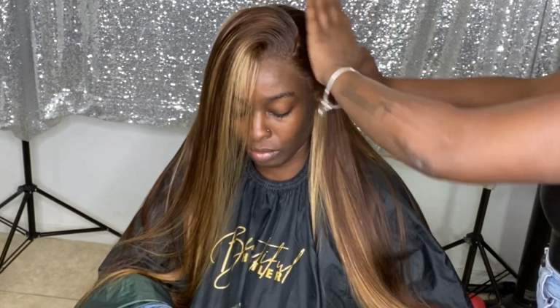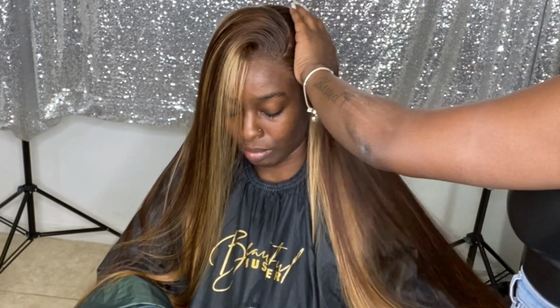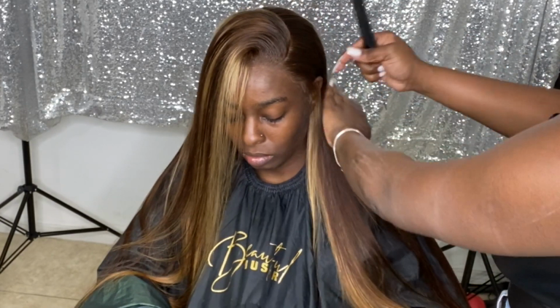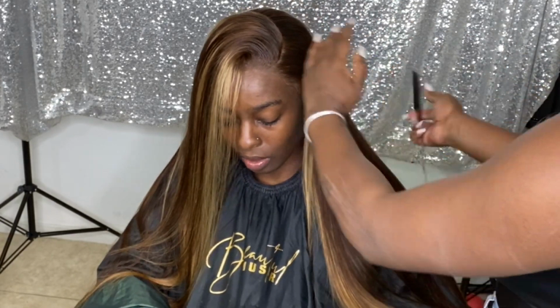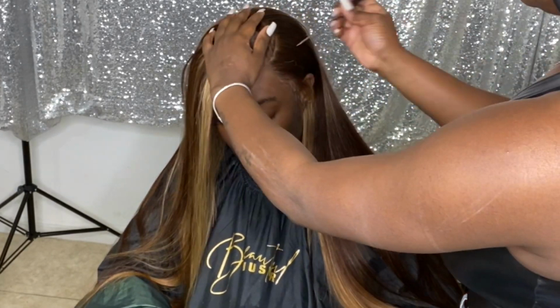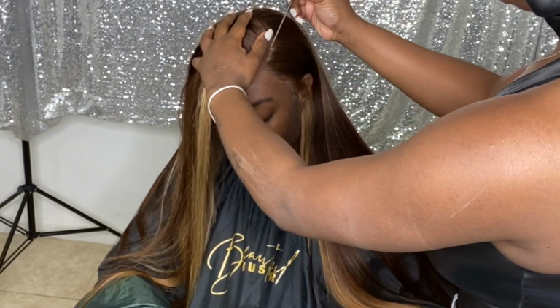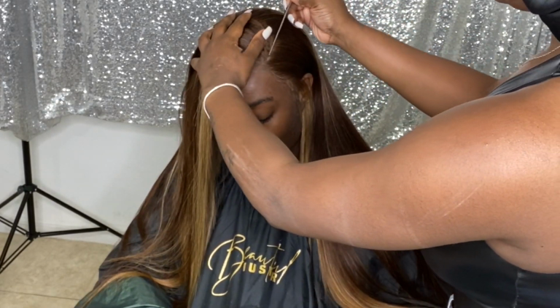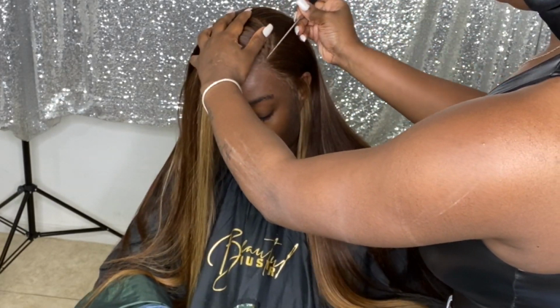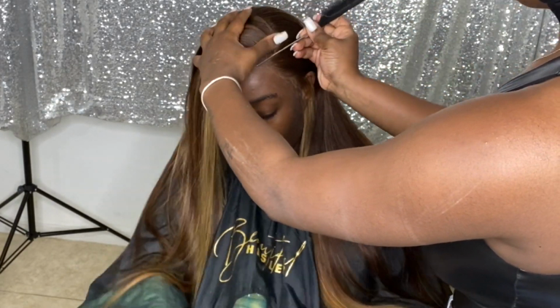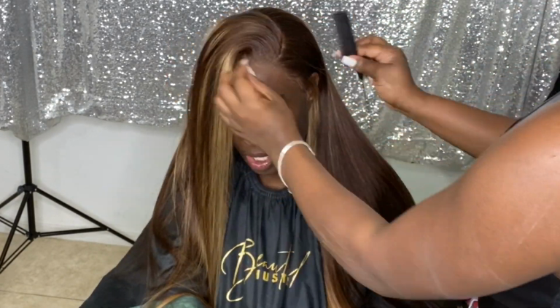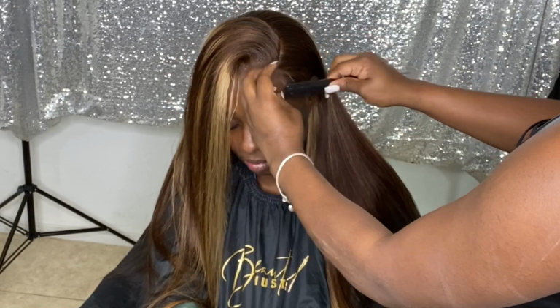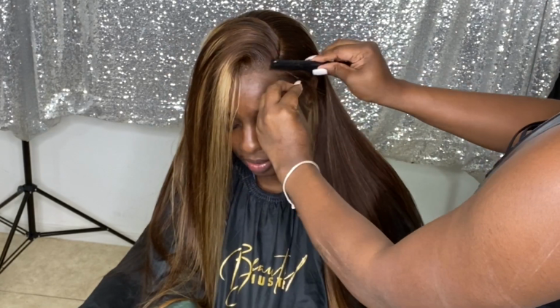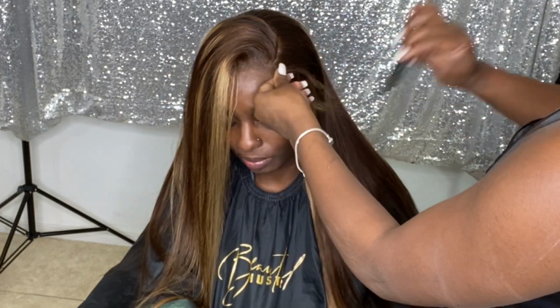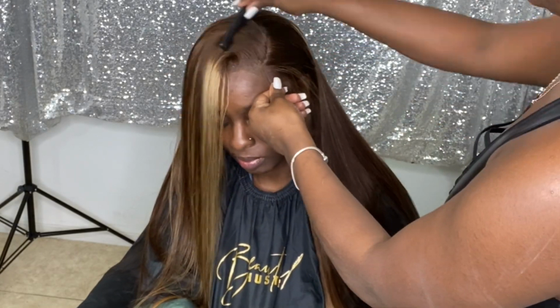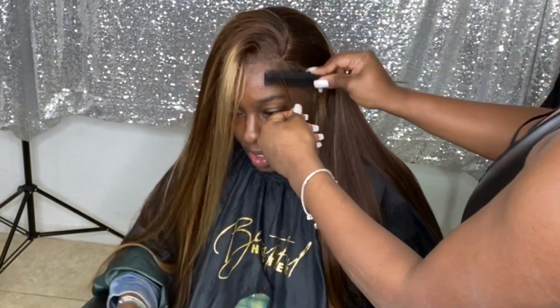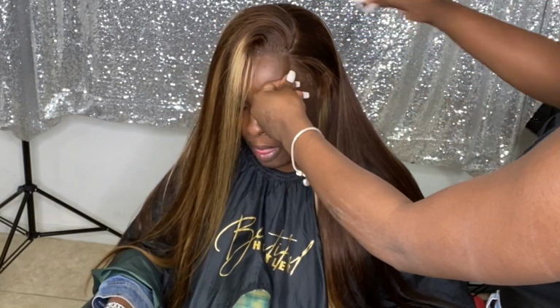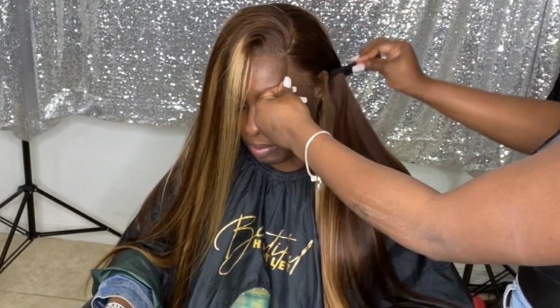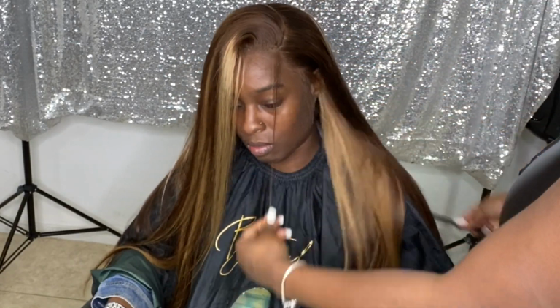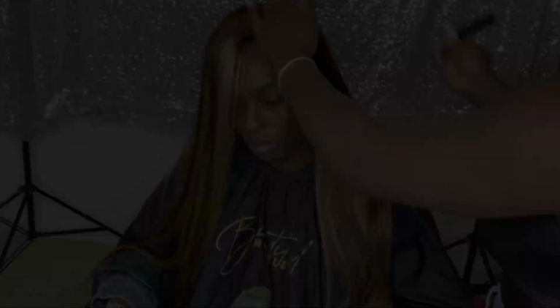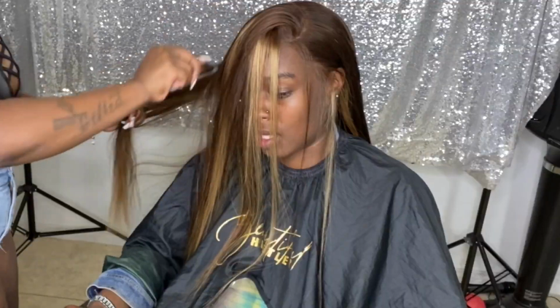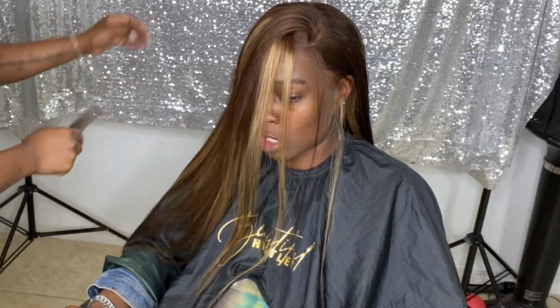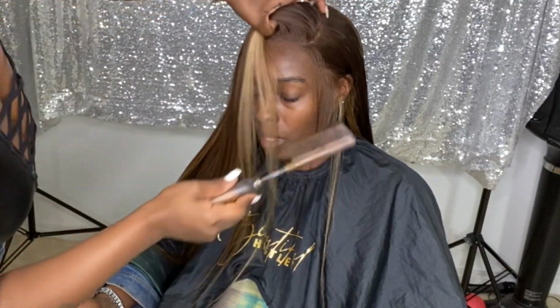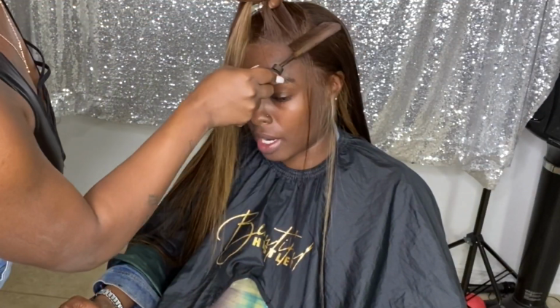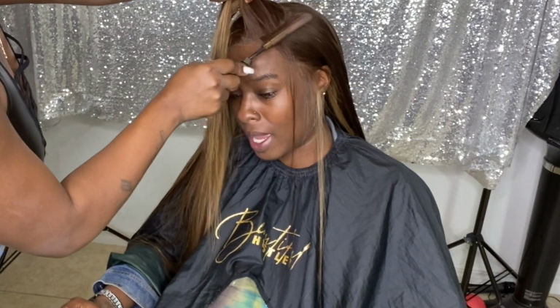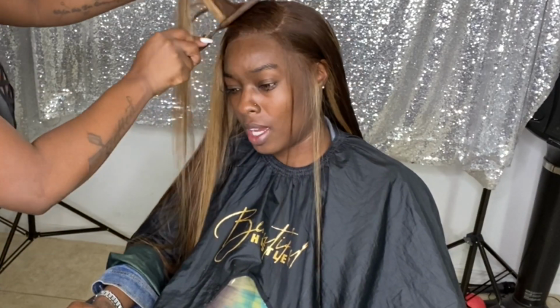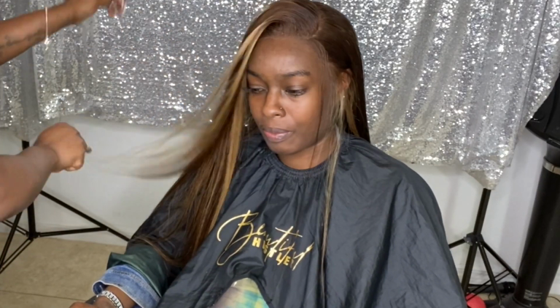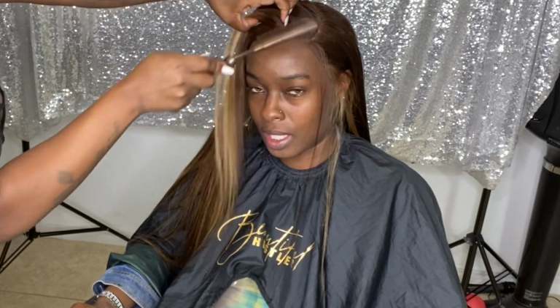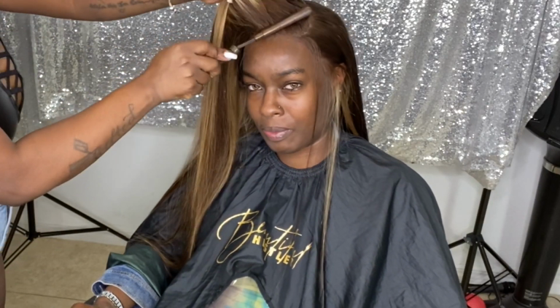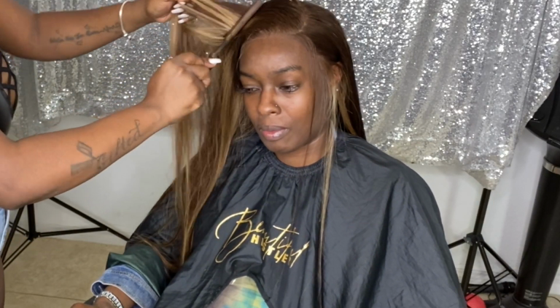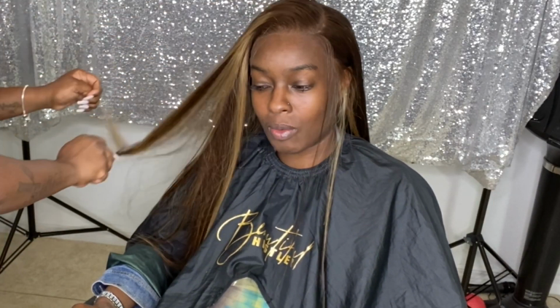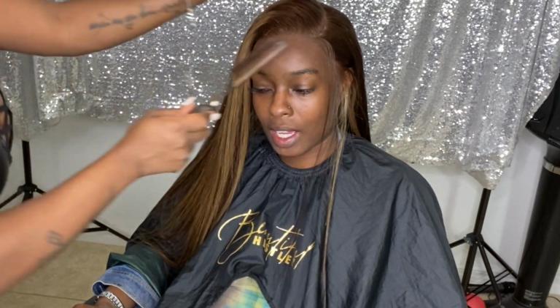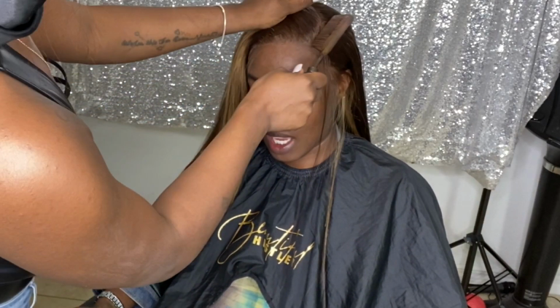Now I'm going to pull down the baby hair parts so they're already sectioned off and I already know where I'm going to cut and lay the baby hair. Then I'll continue to hot comb the hair out on the other side.